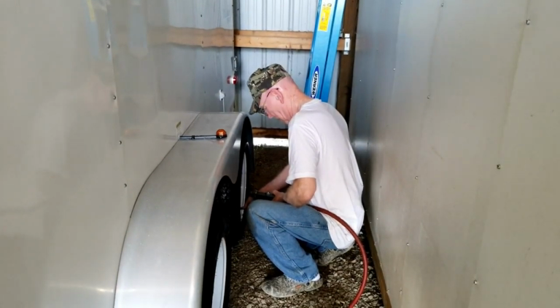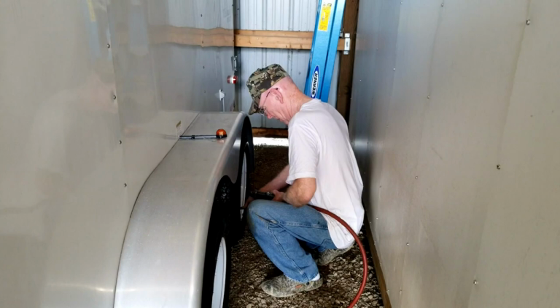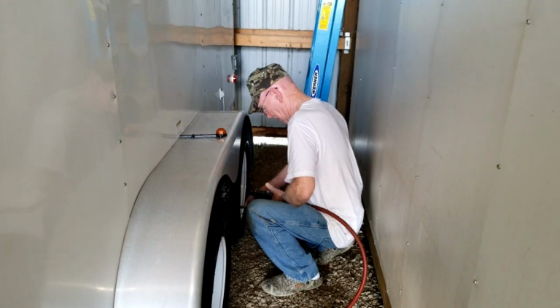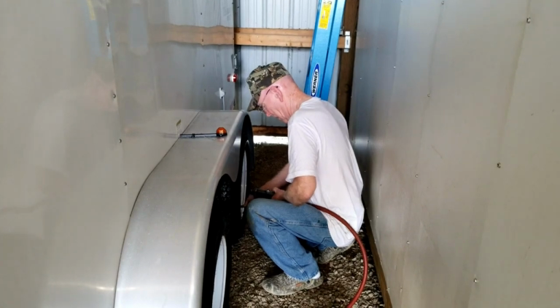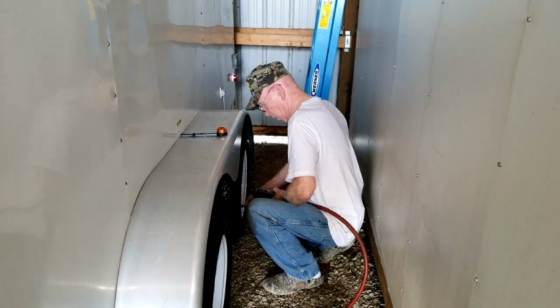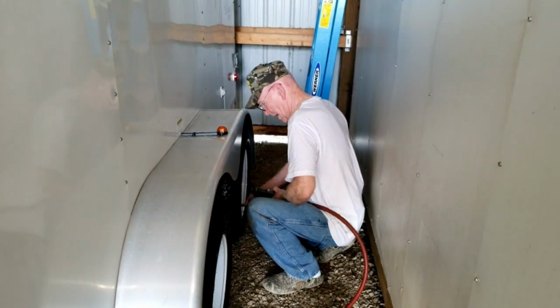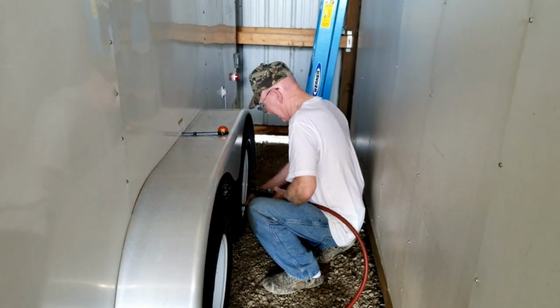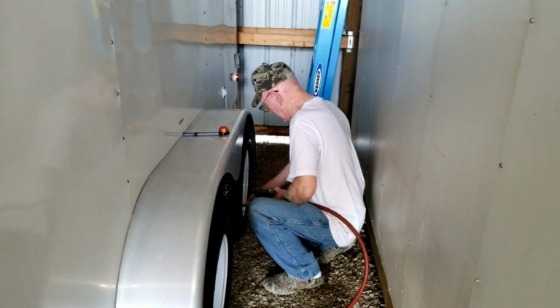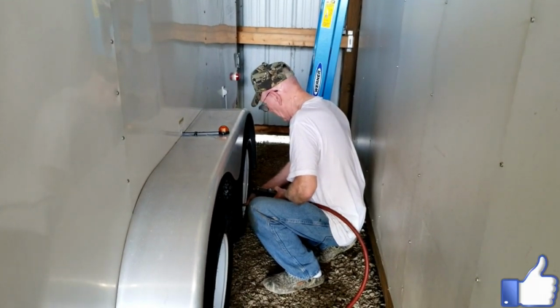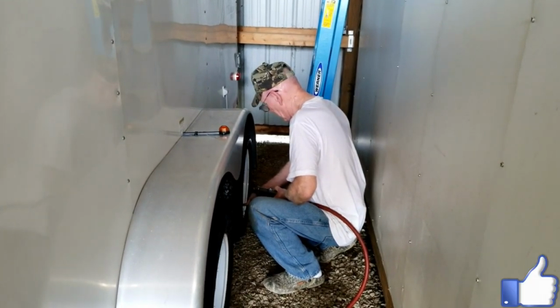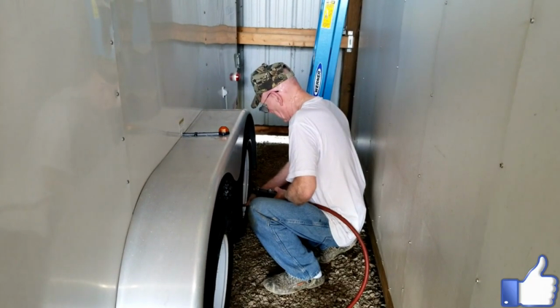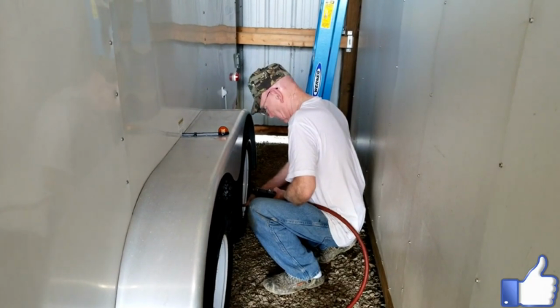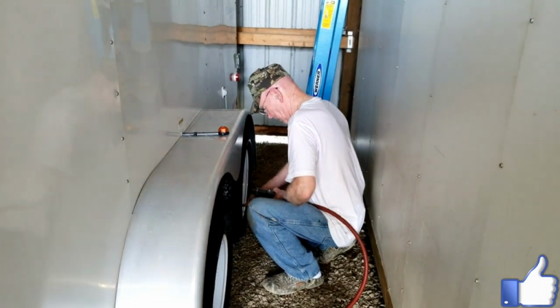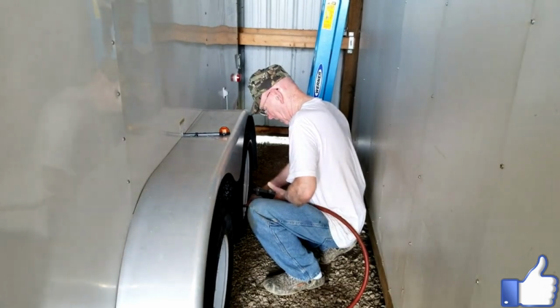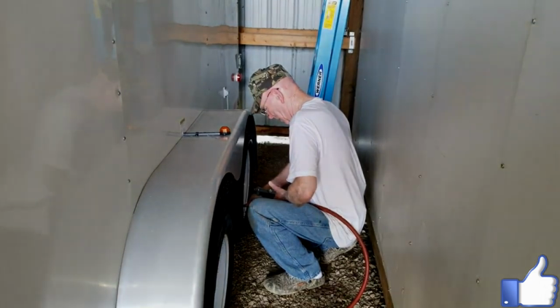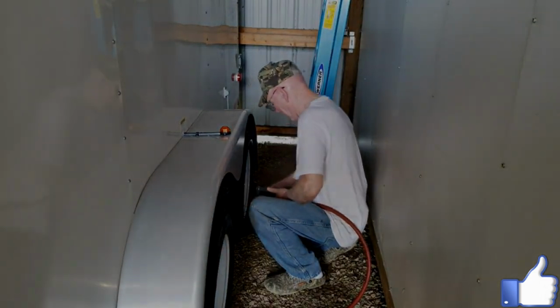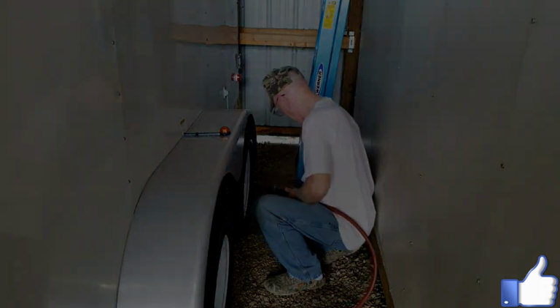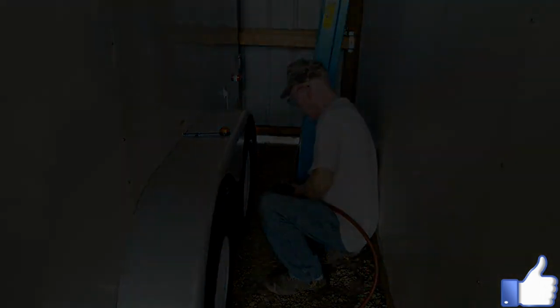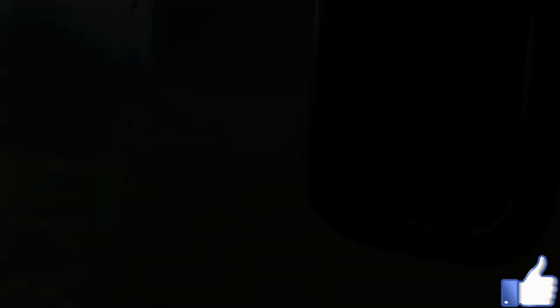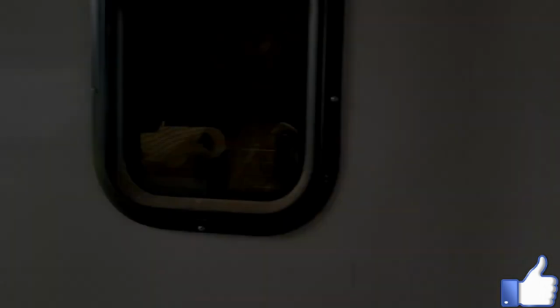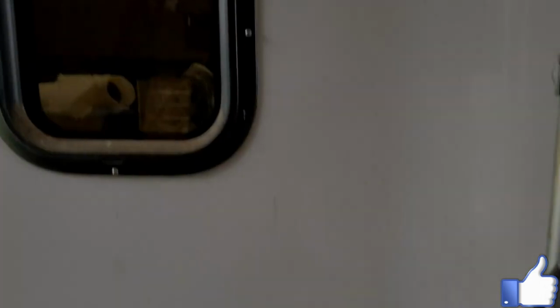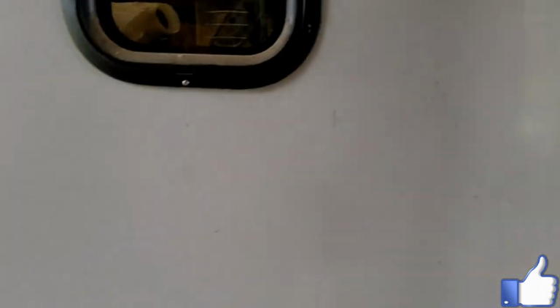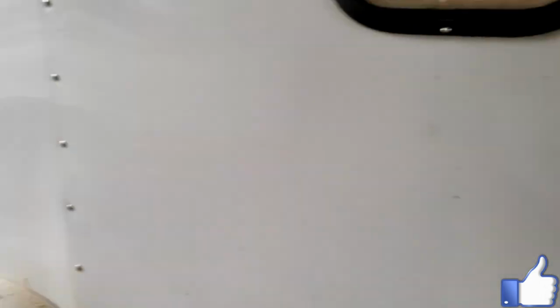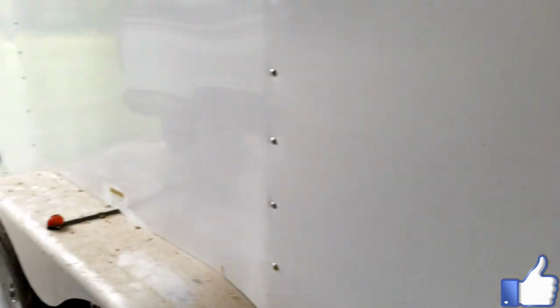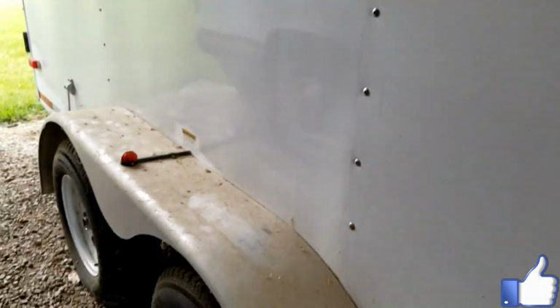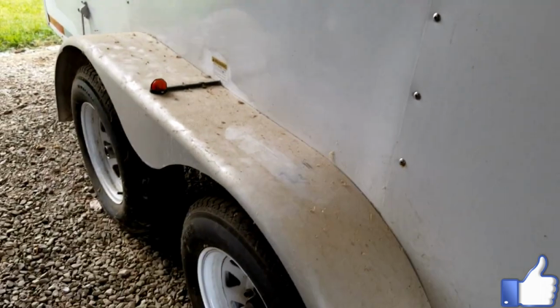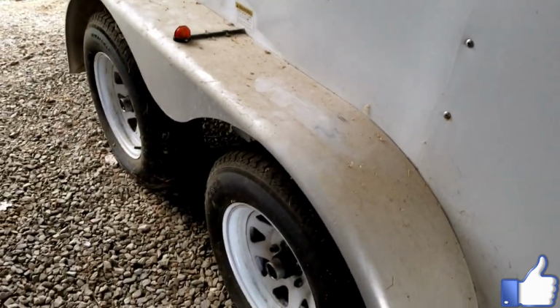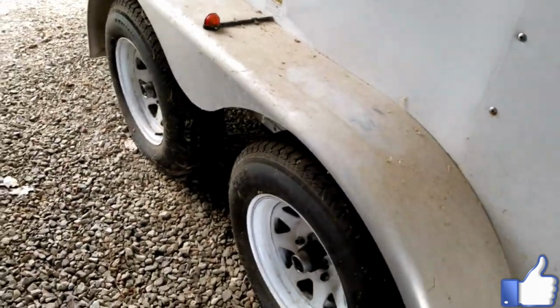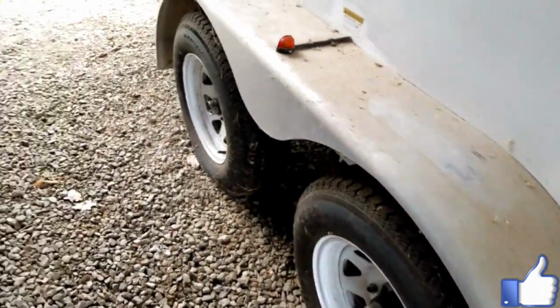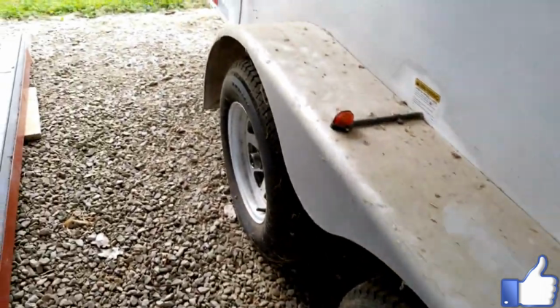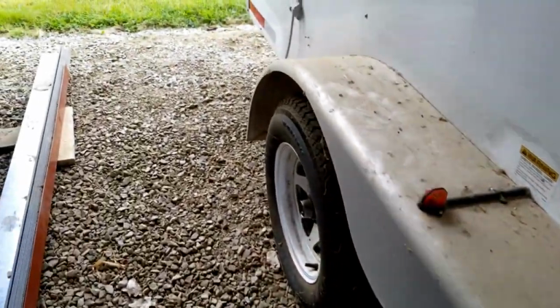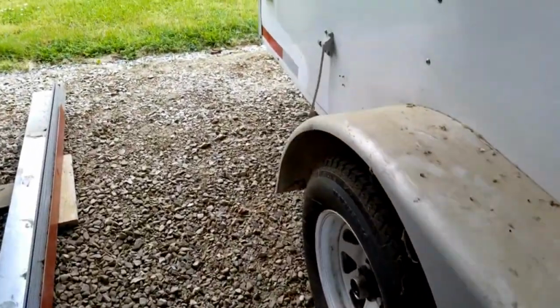We checked the tires. They looked really good. Didn't see any signs of dry rot on any of them. They've all still got really good tread on them. We aired them up, and they seem to hold the air just fine overnight. So we'll be checking those again to make sure they're safe, but they looked good.